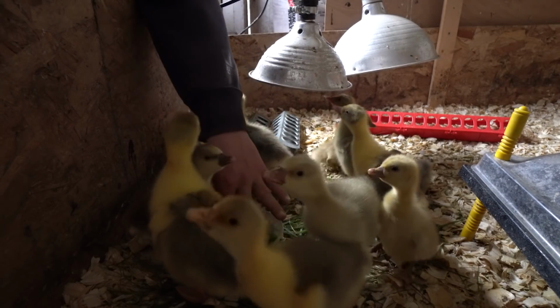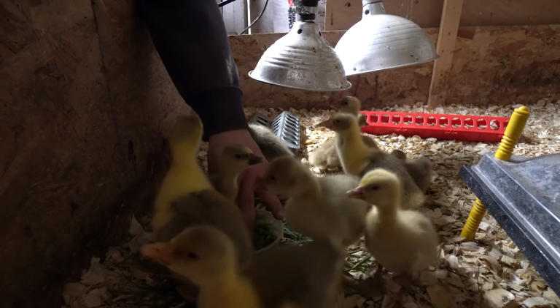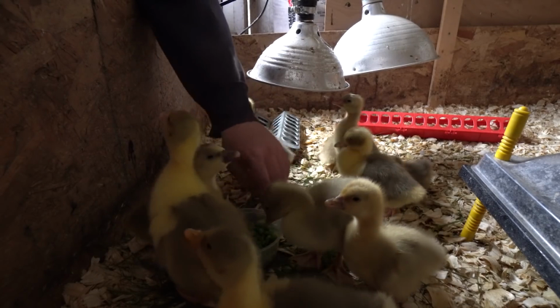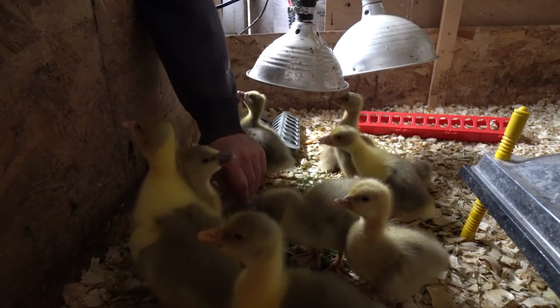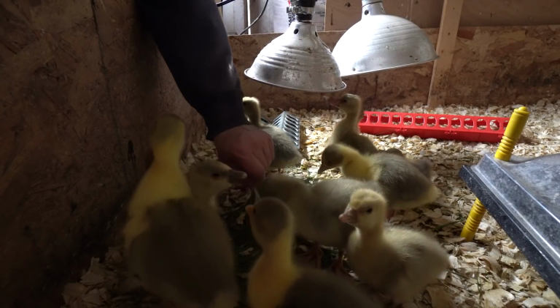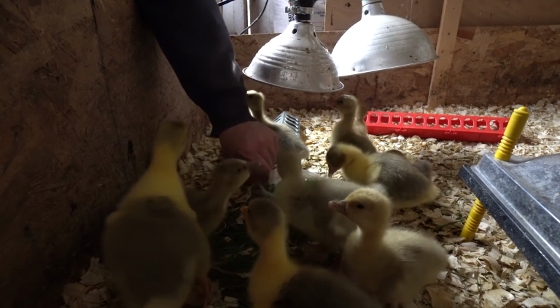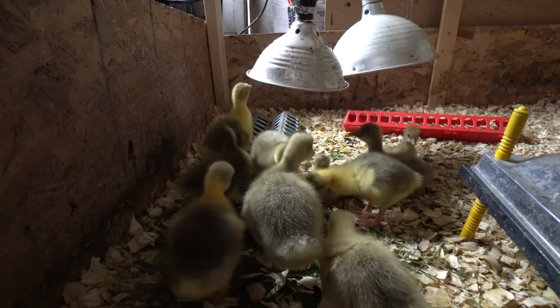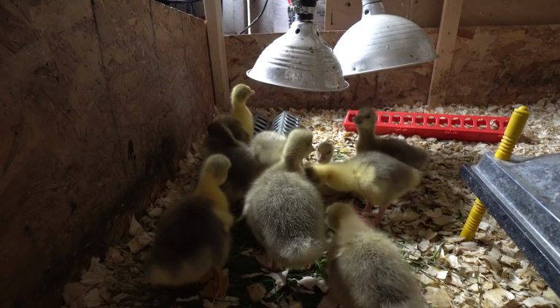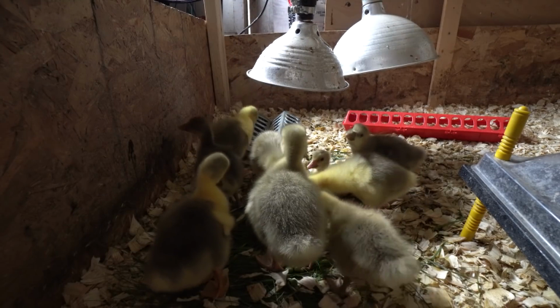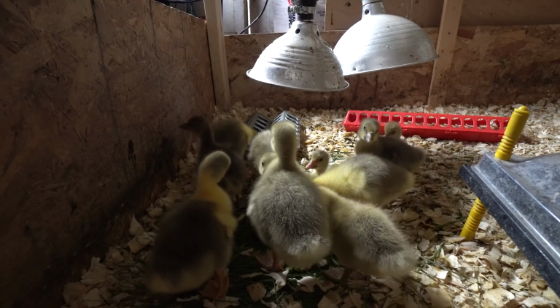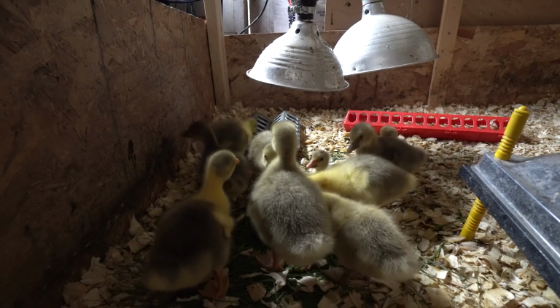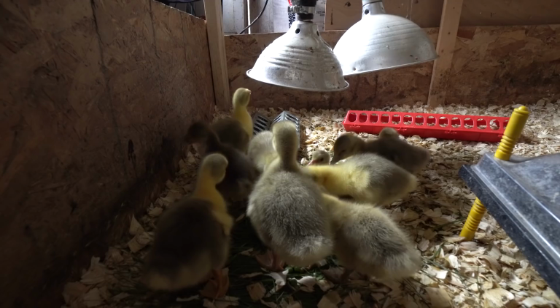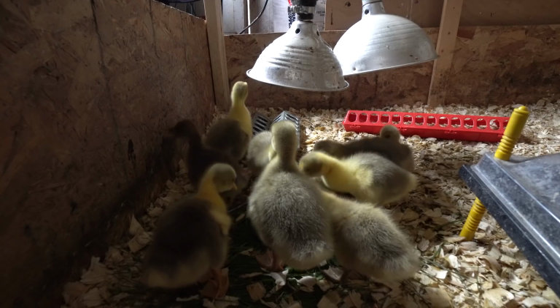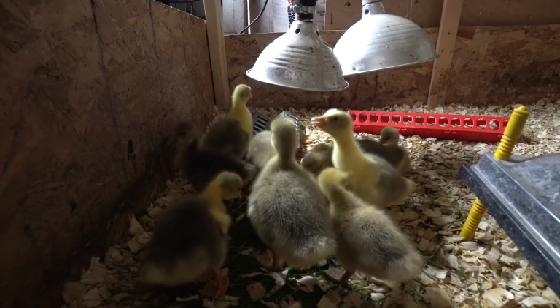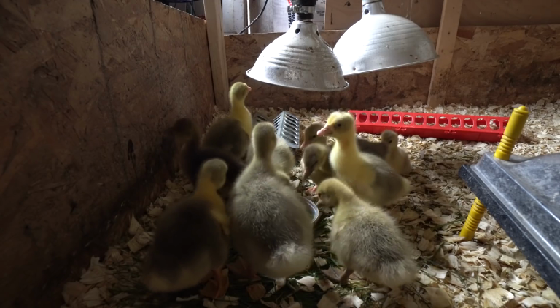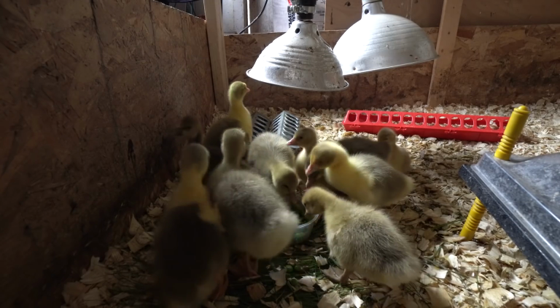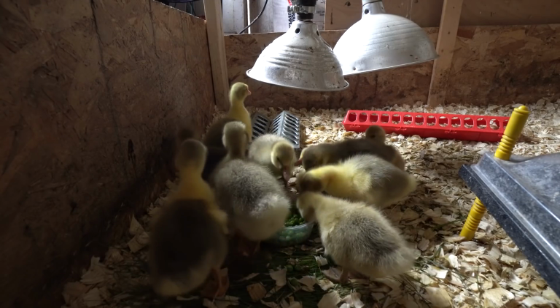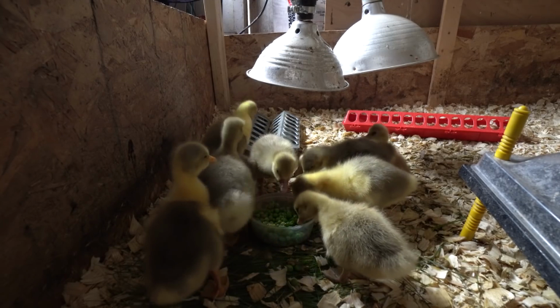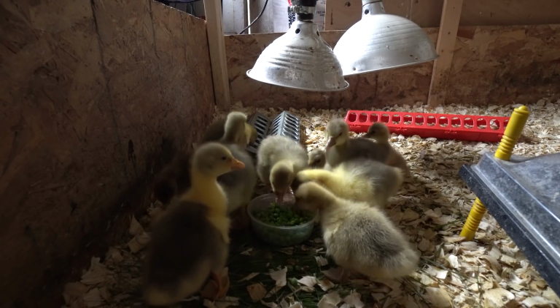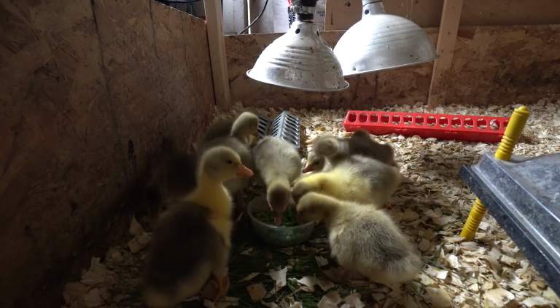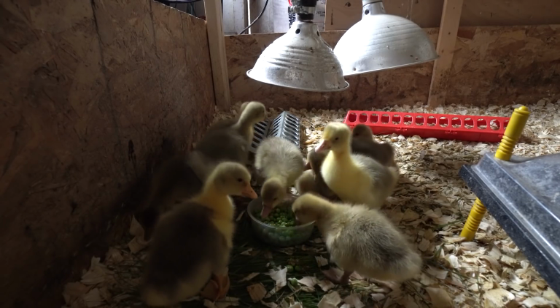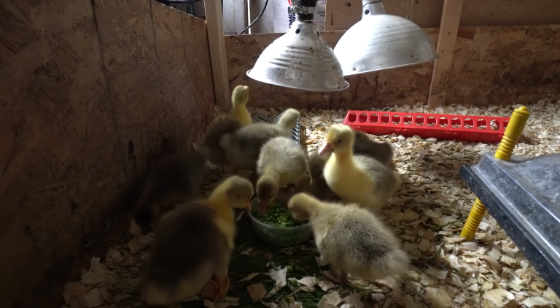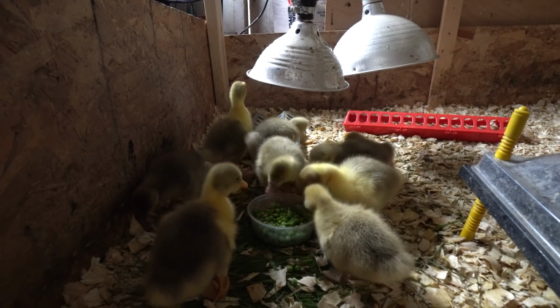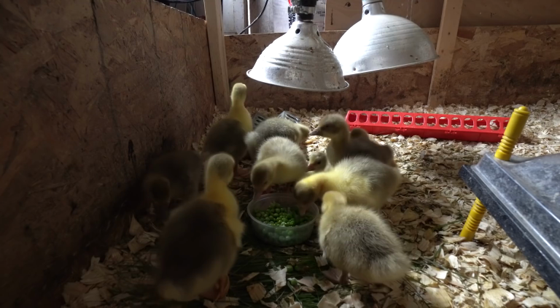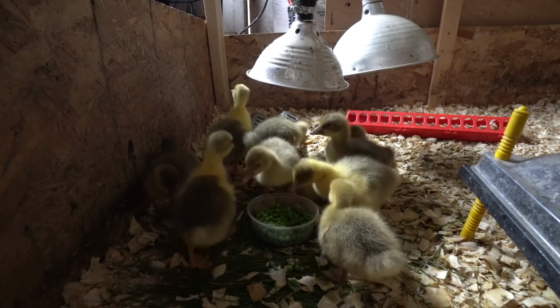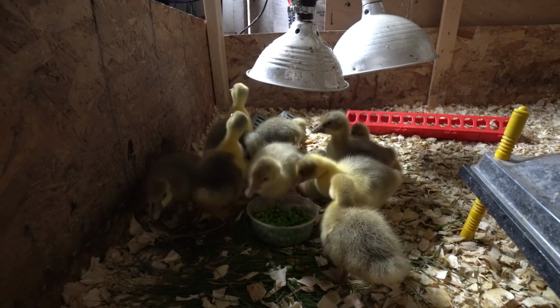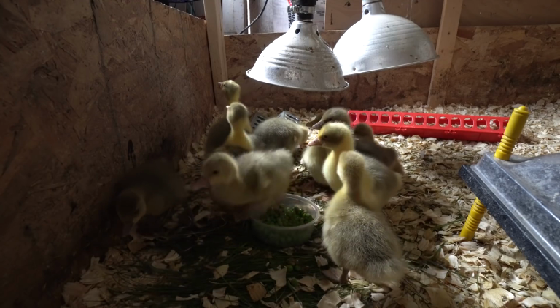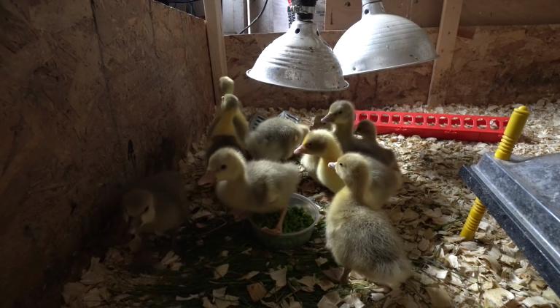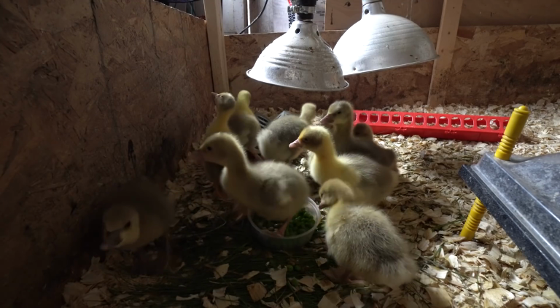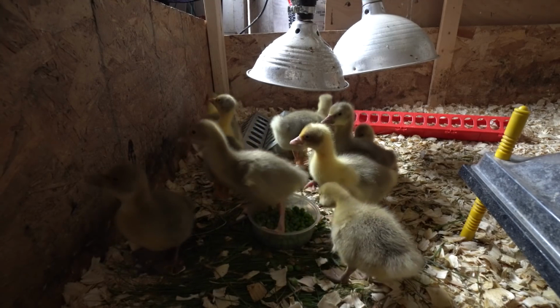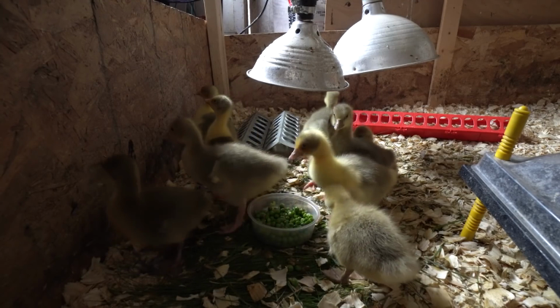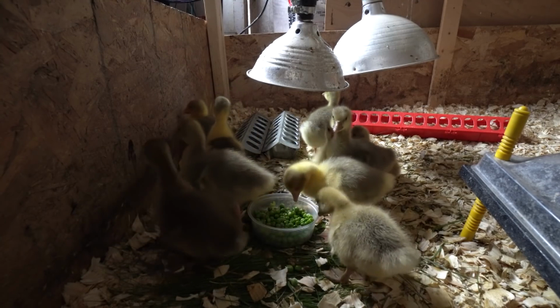Come on, it's good stuff. There's nothing like seeing new birds explore something for the first time.